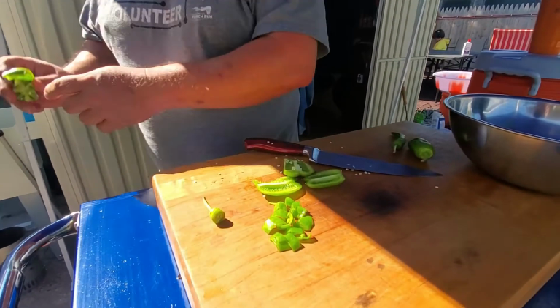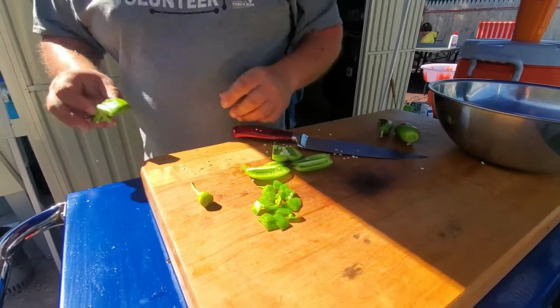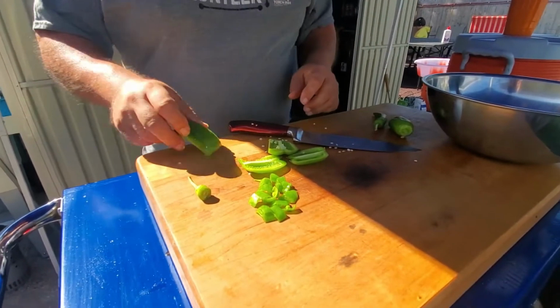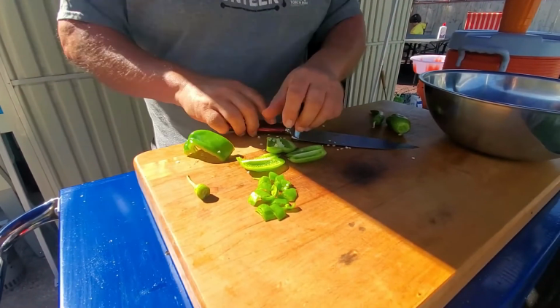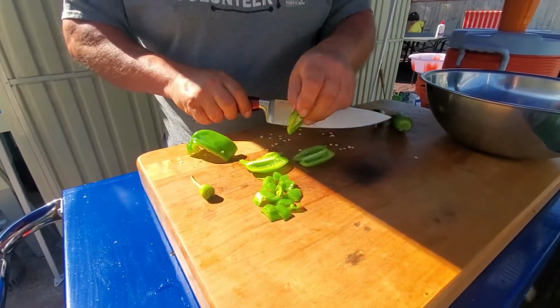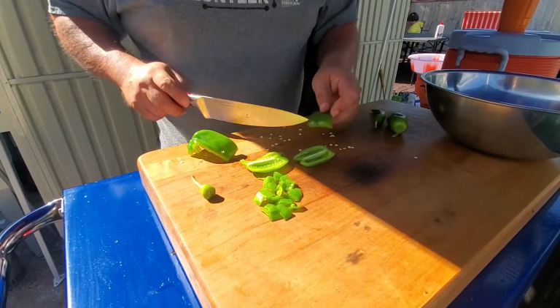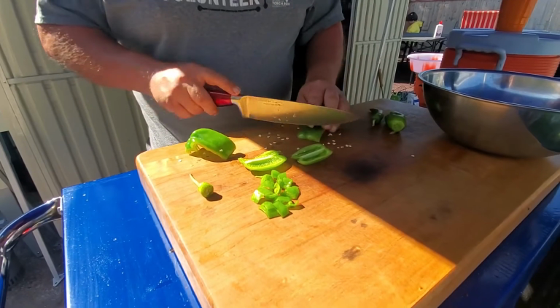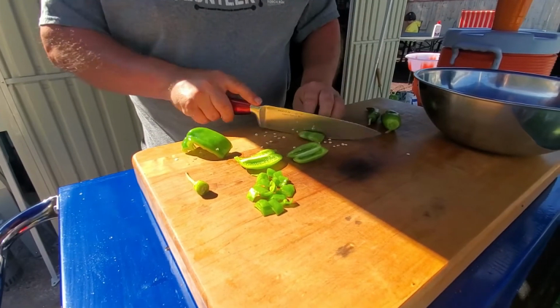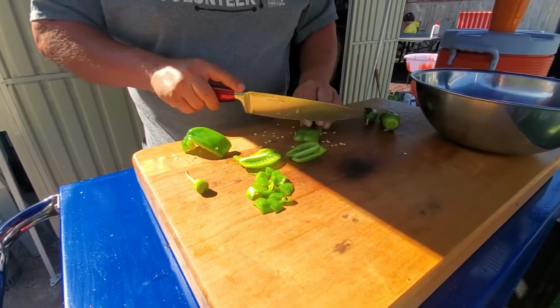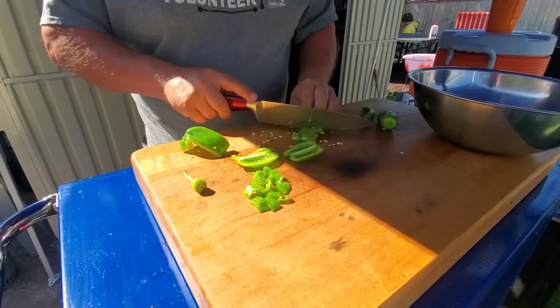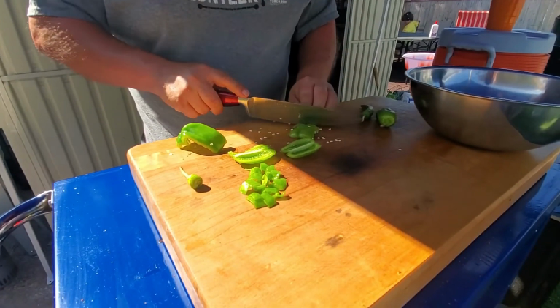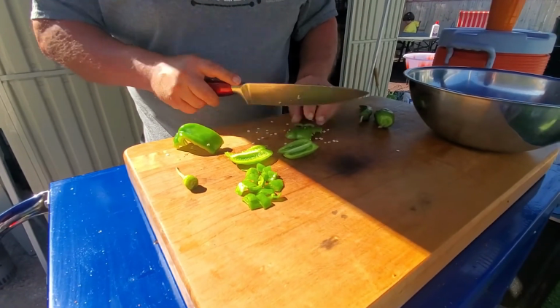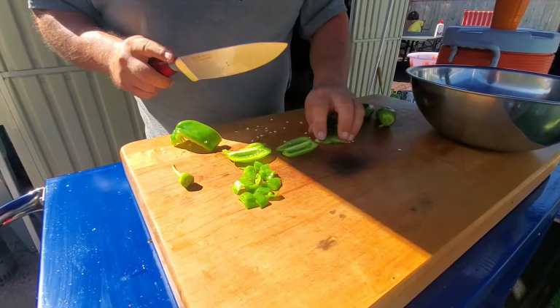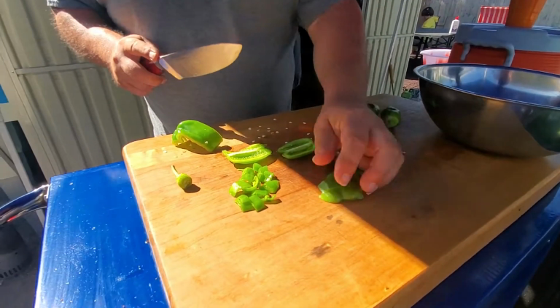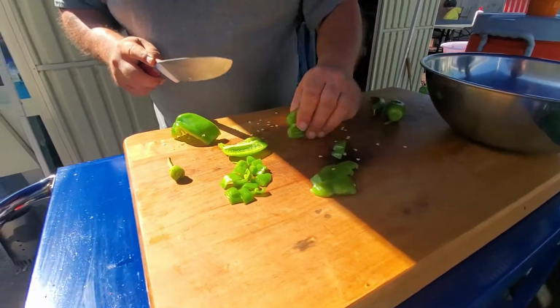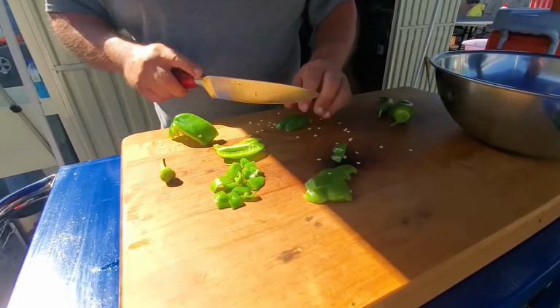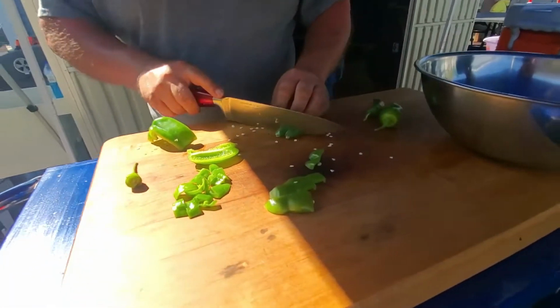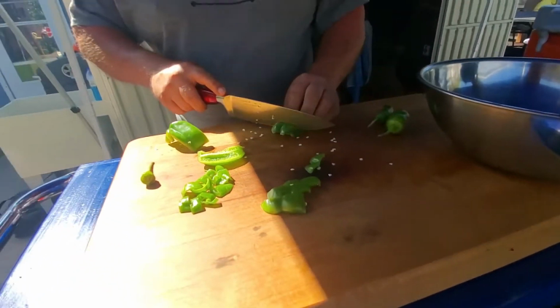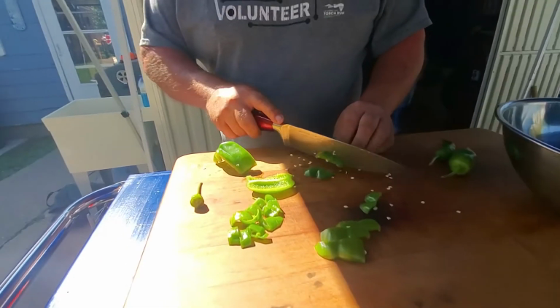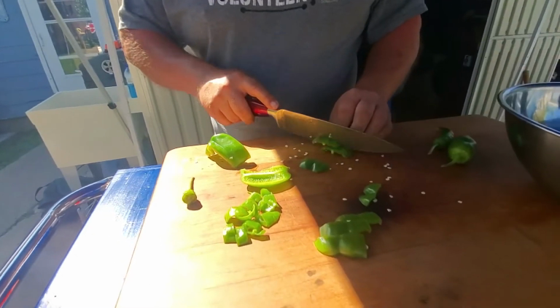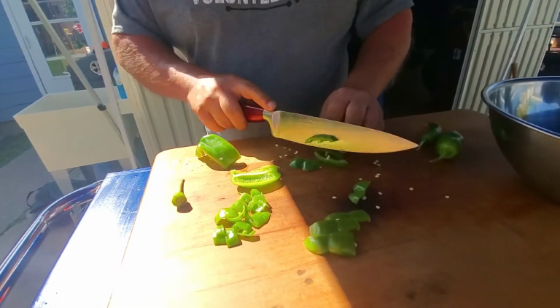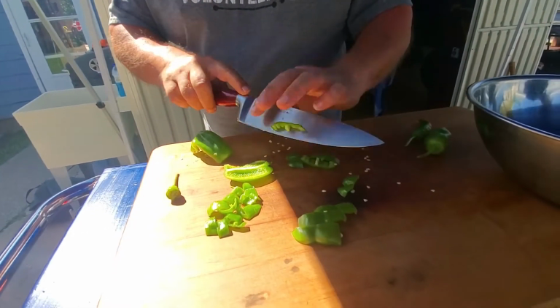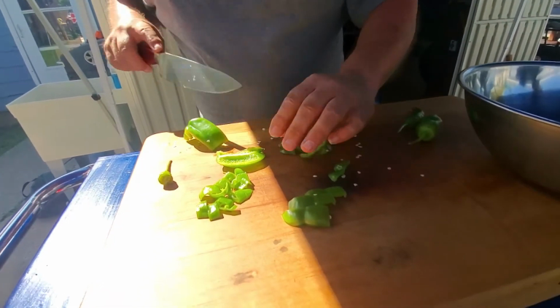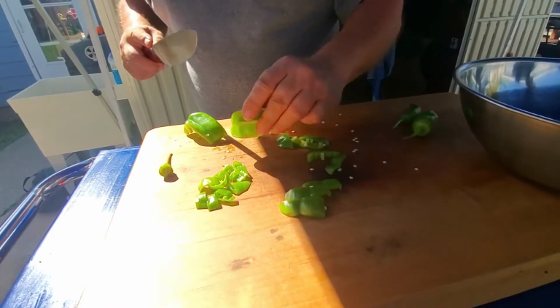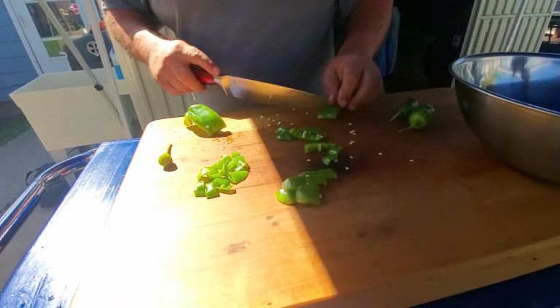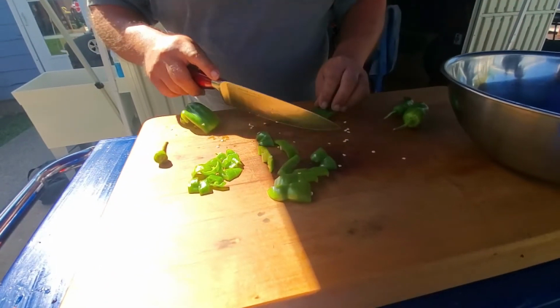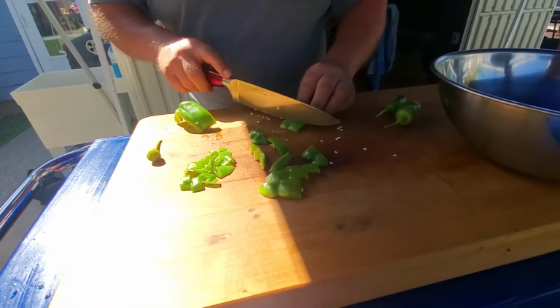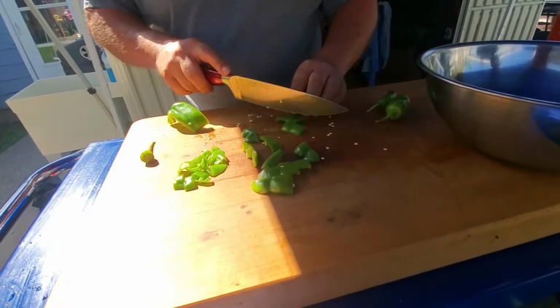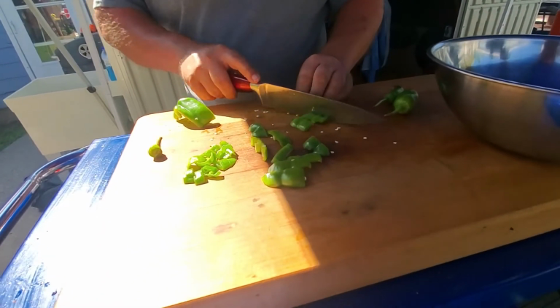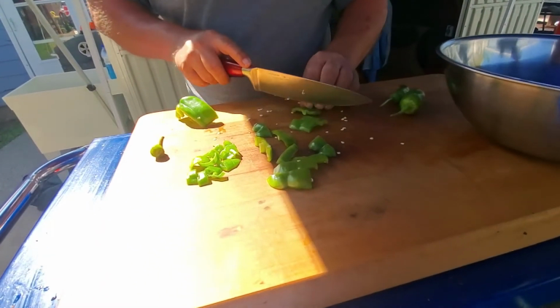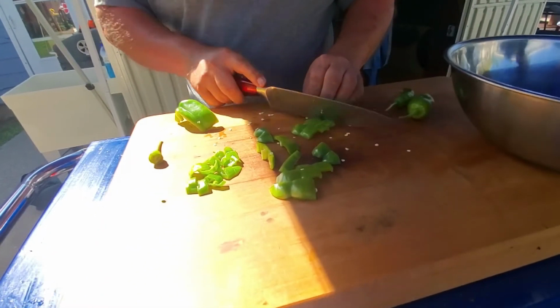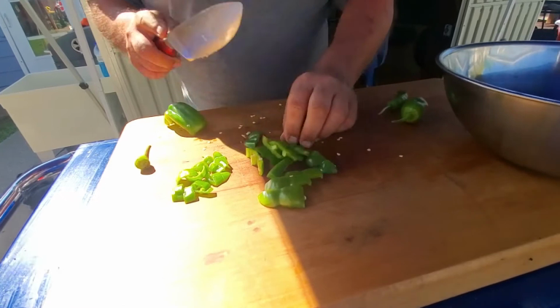That would grow new pepper plants — there you go. And again, we're not going for real small on these, we're just doing them in nice chunks. I'm horrible at making perfect sizes and getting them all perfectly even — I try.